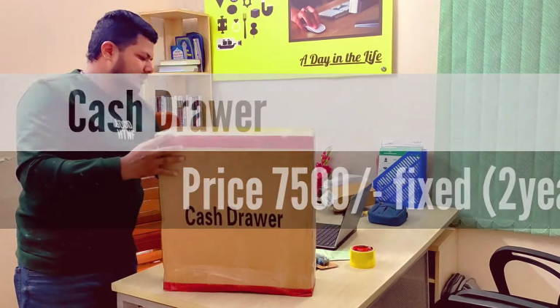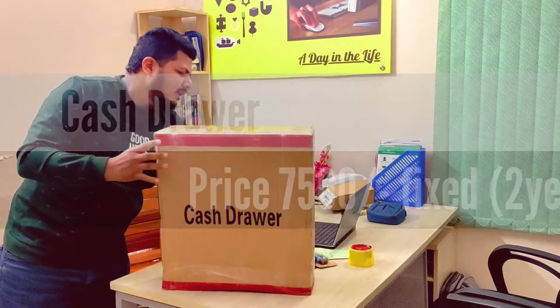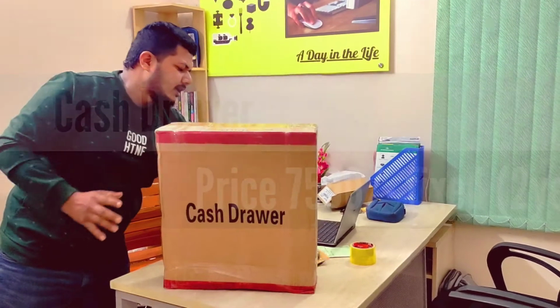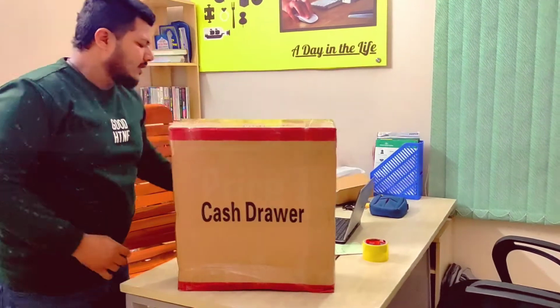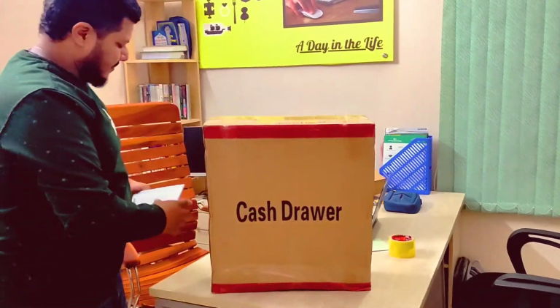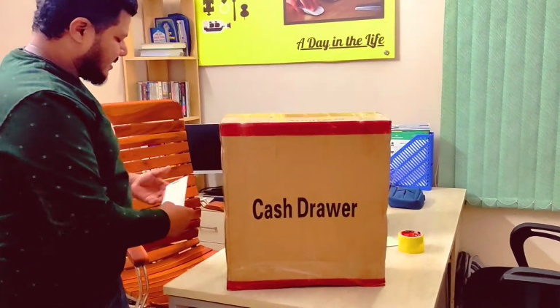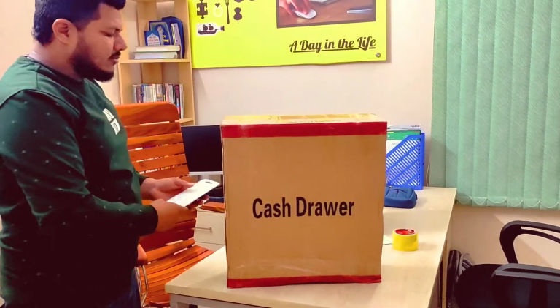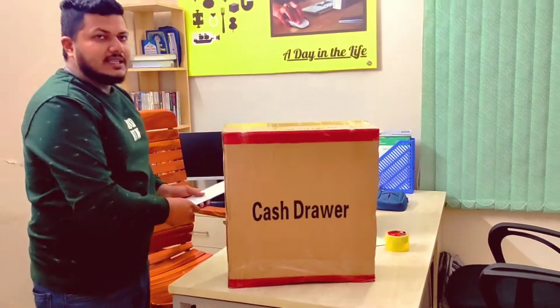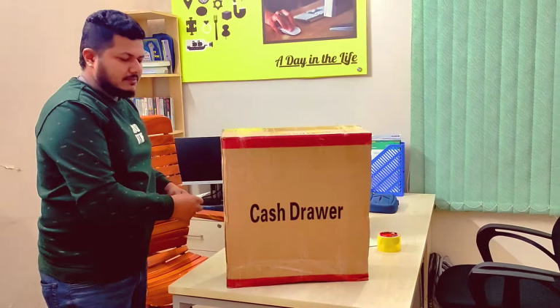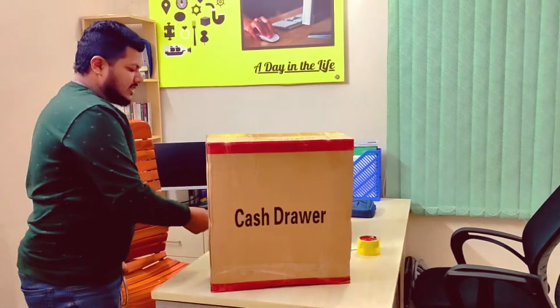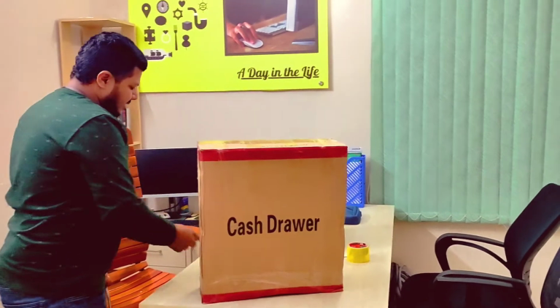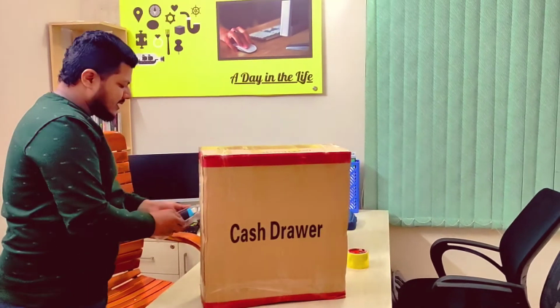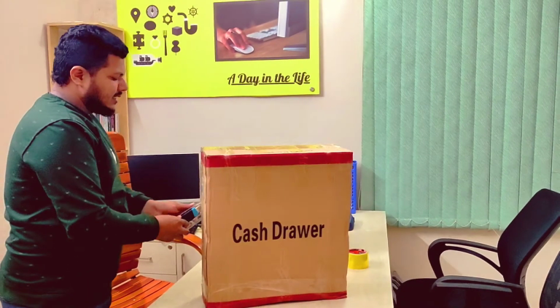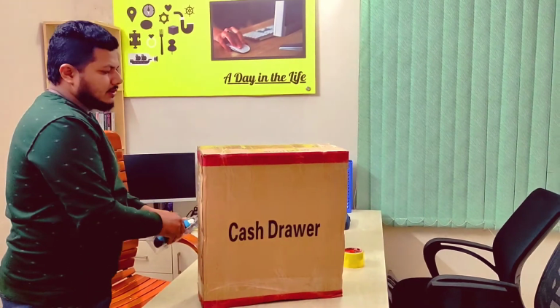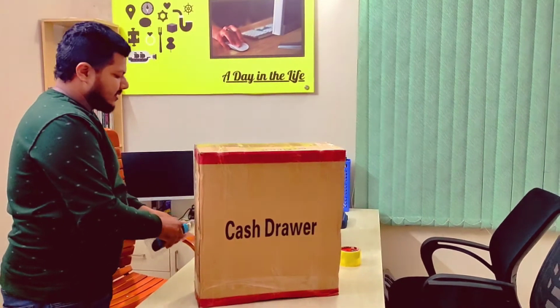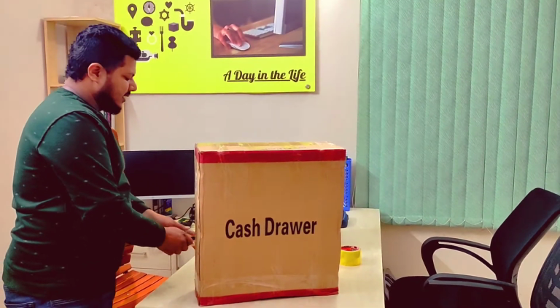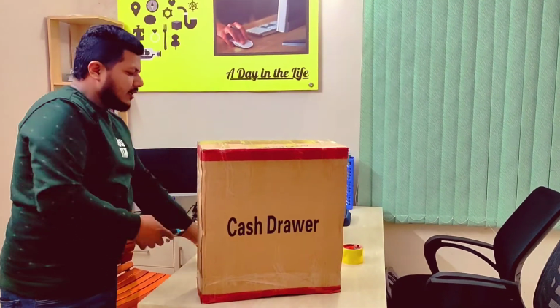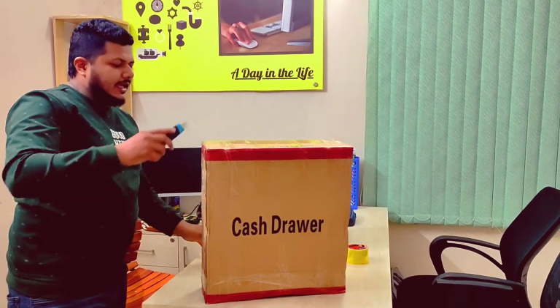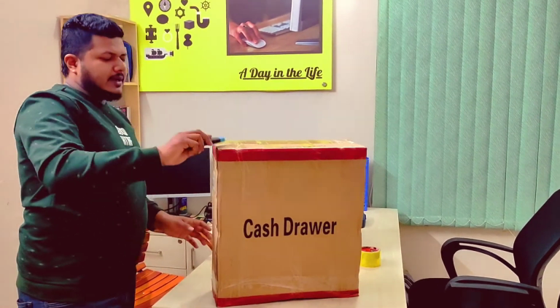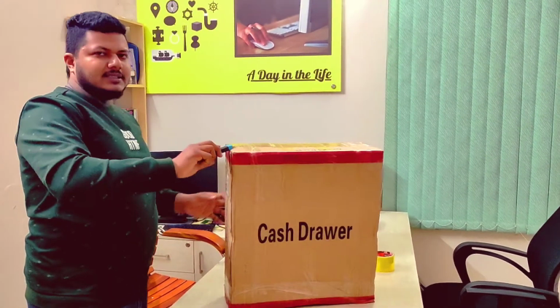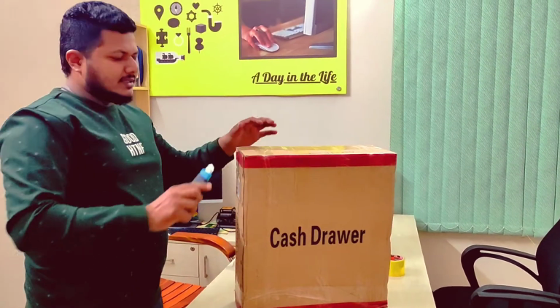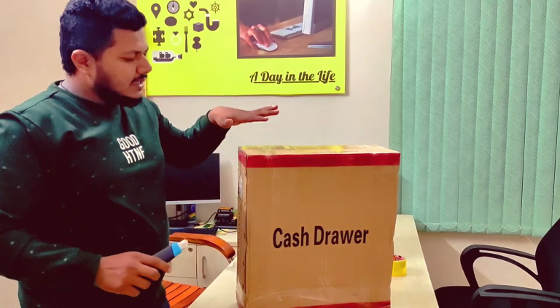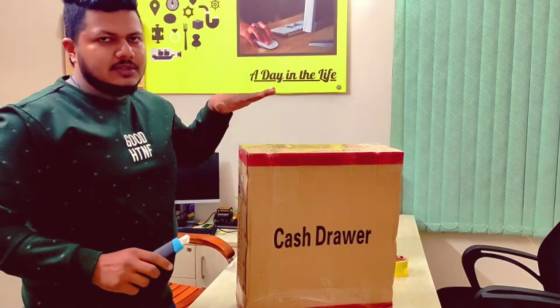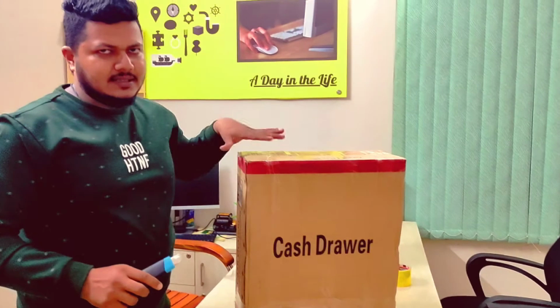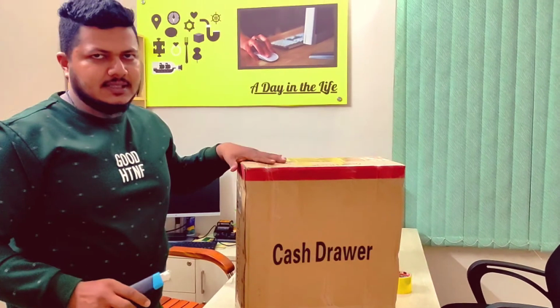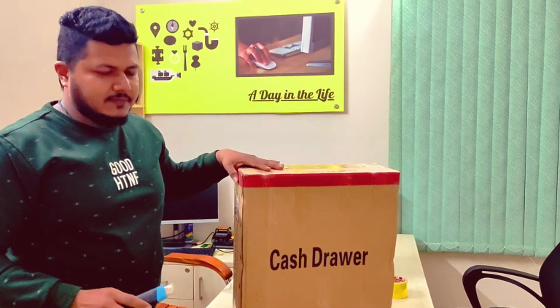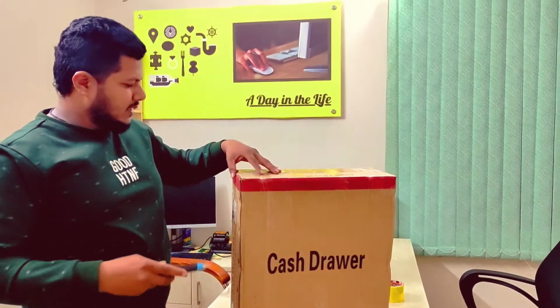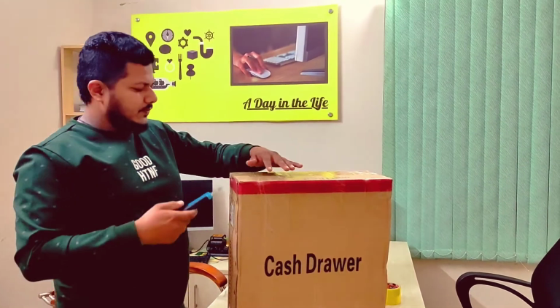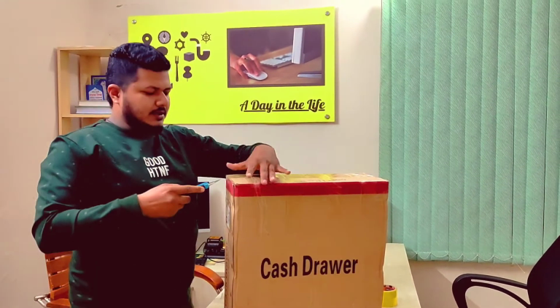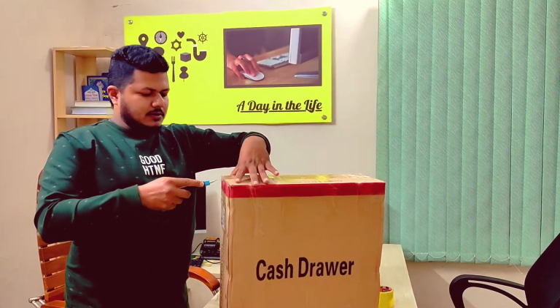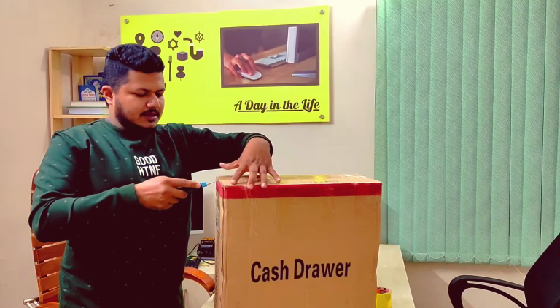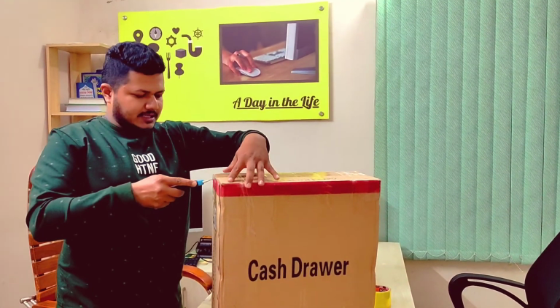I'm going to find the price tag in my objective price tag in the market. I'm not happy. I made it cool and I'm going to get it.